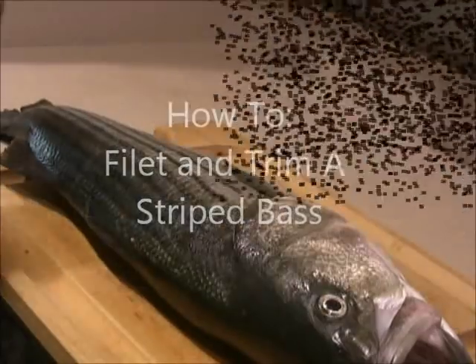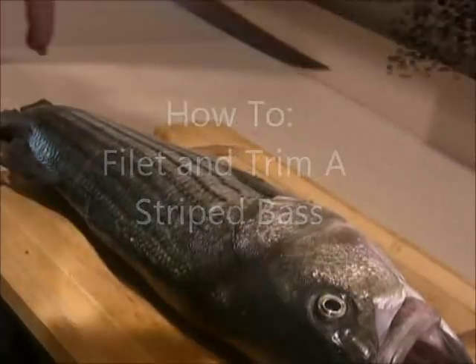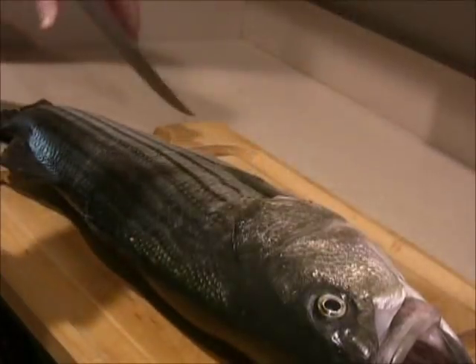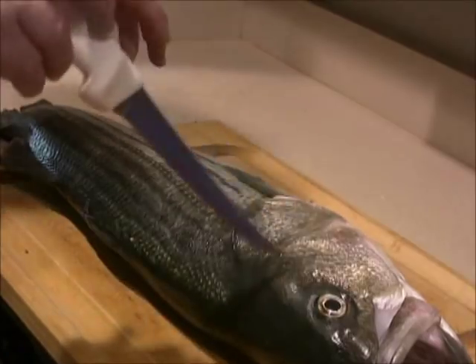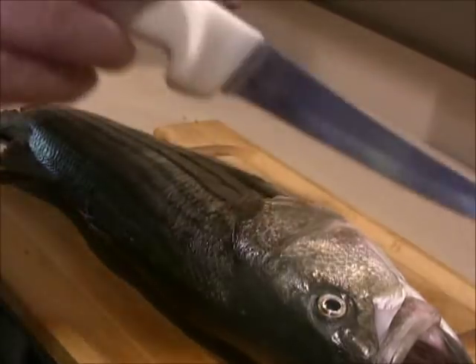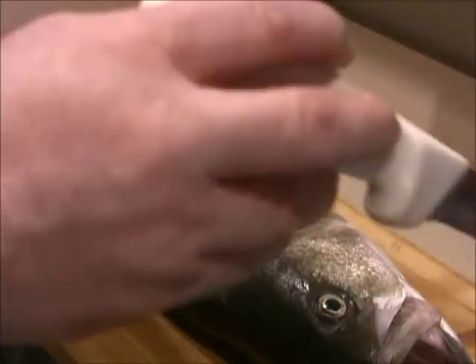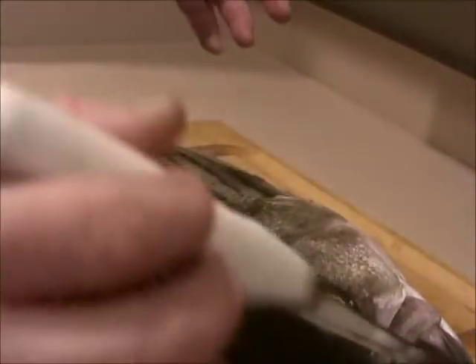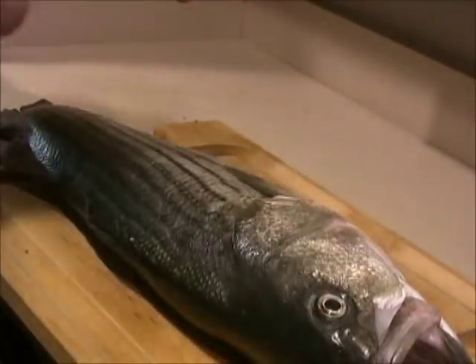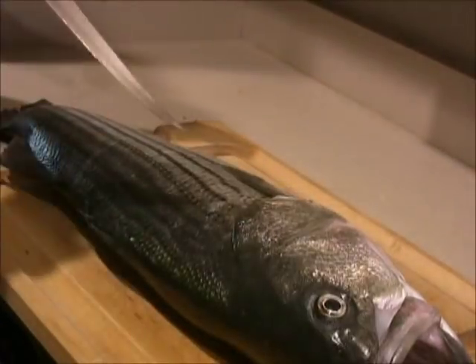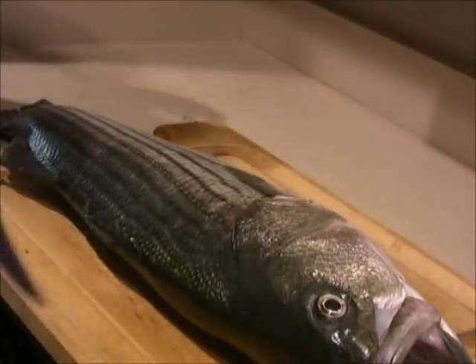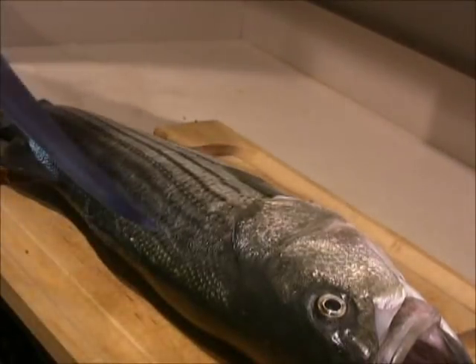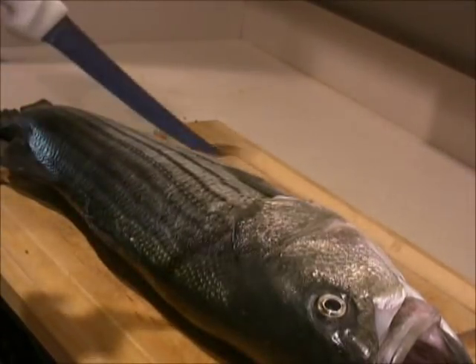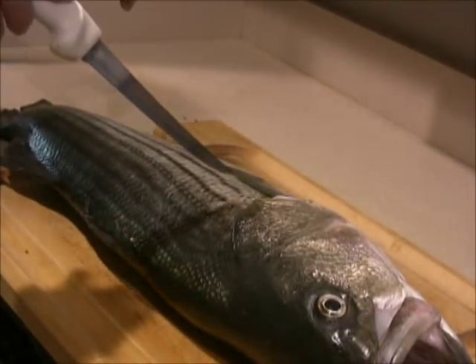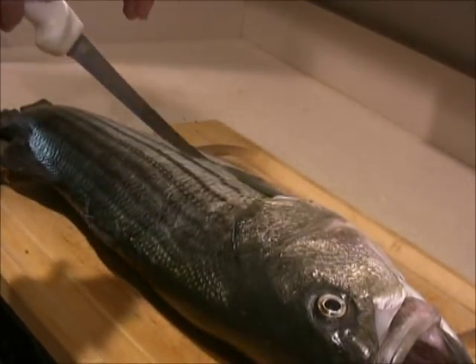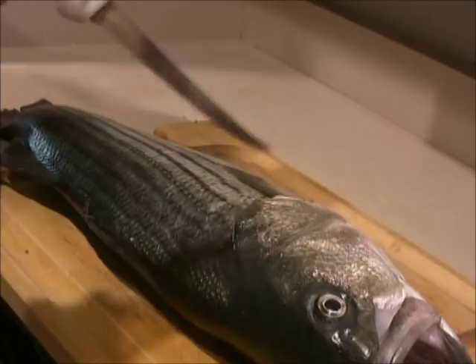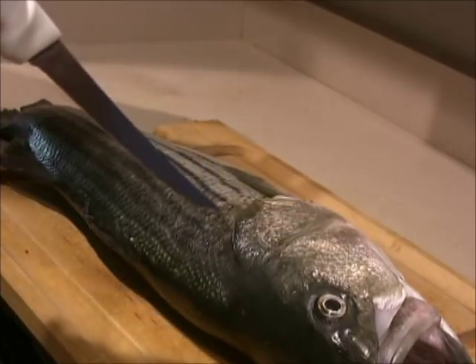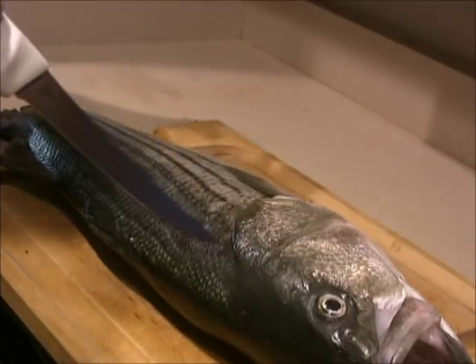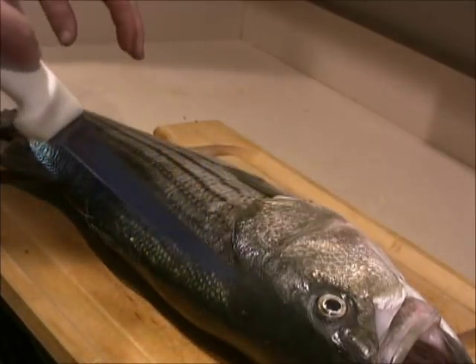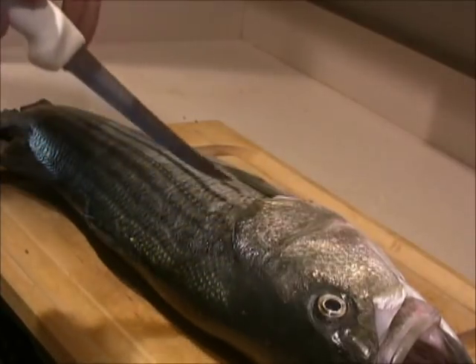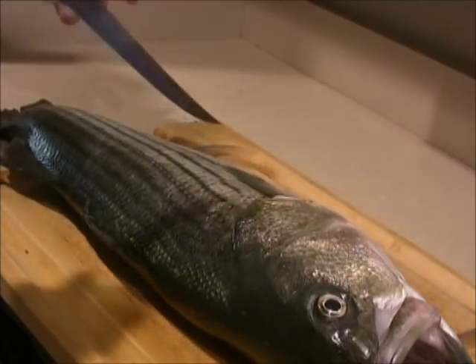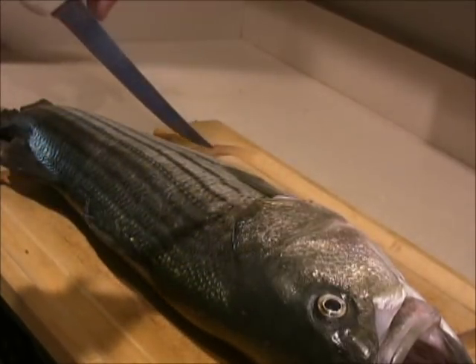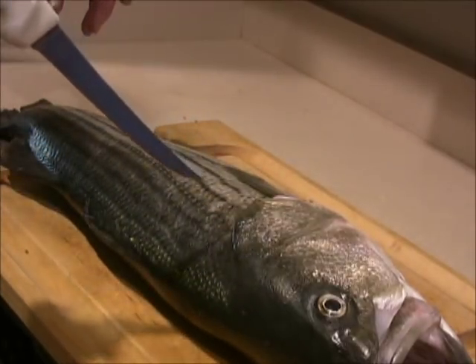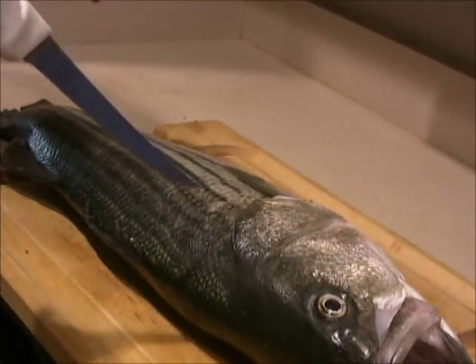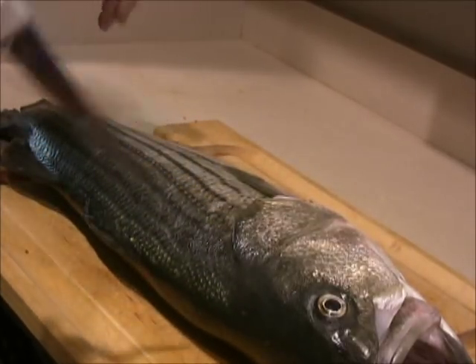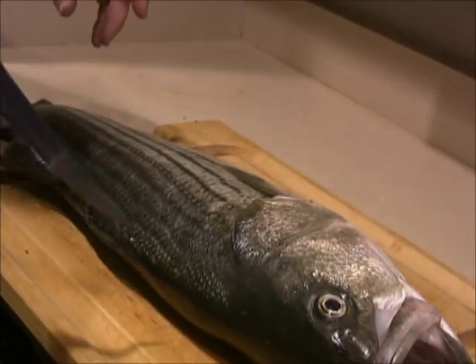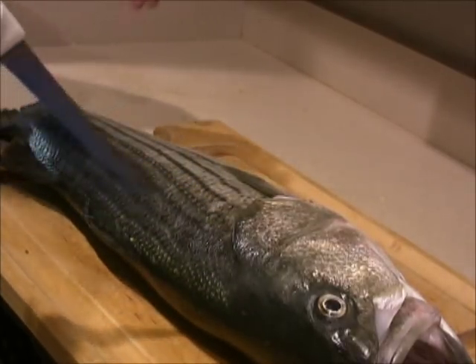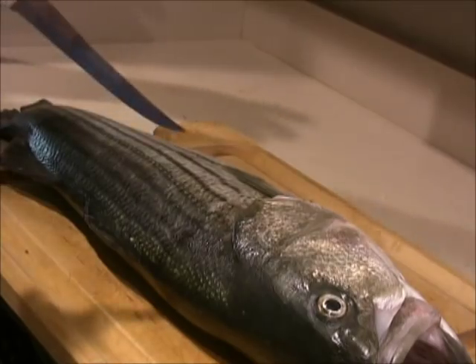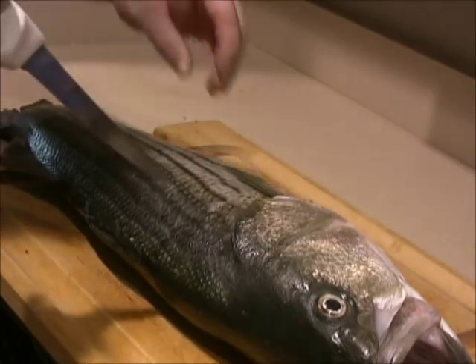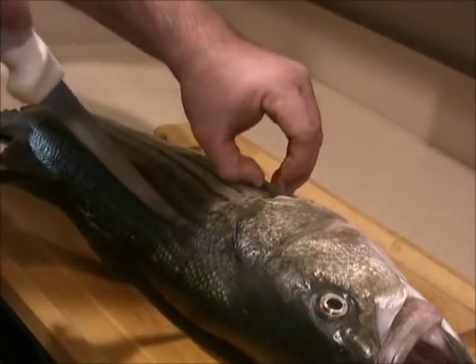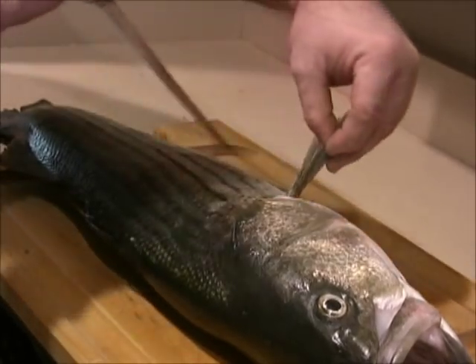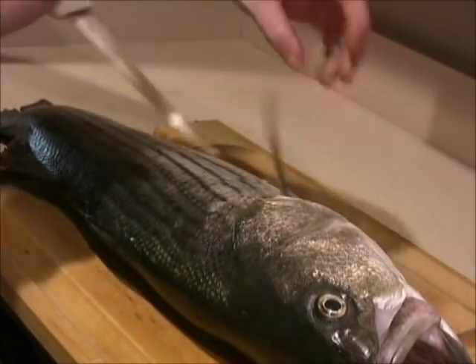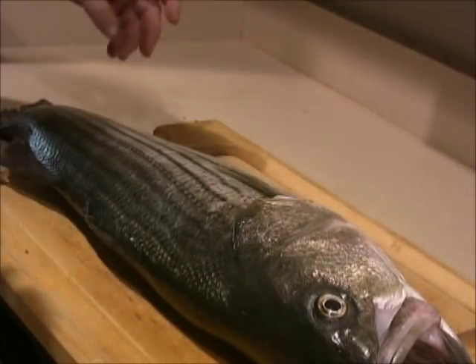I got one that's like 32 inches, one that was like 36 or so, trolling — did a little video on that. So what I'm going to do now is a little how-to on how to clean the striped bass. This is the way I do it. I've done a lot of them. I have my fish cleaning business.